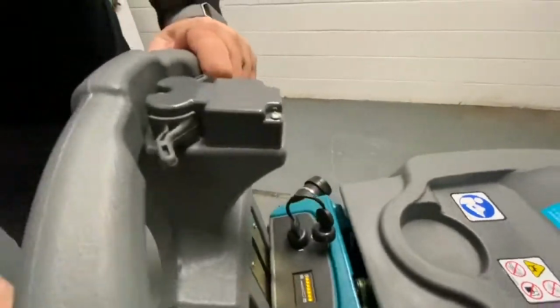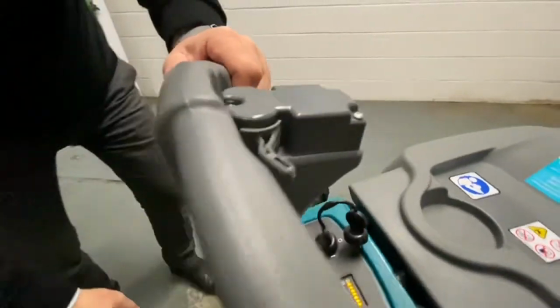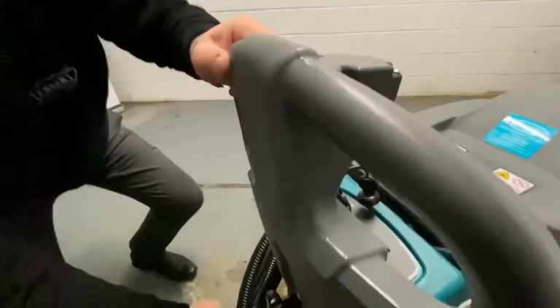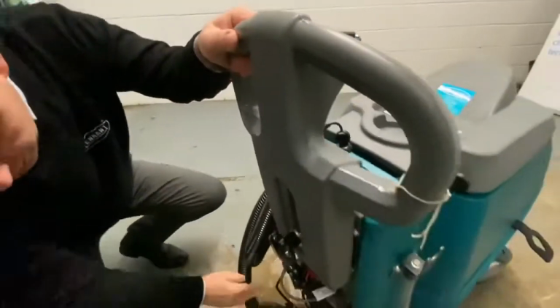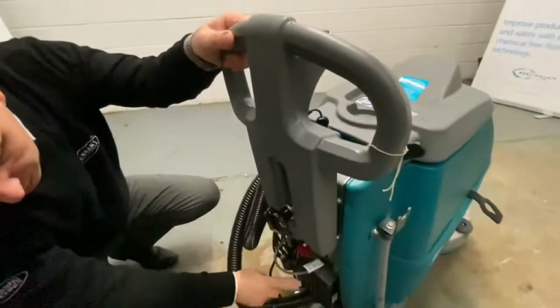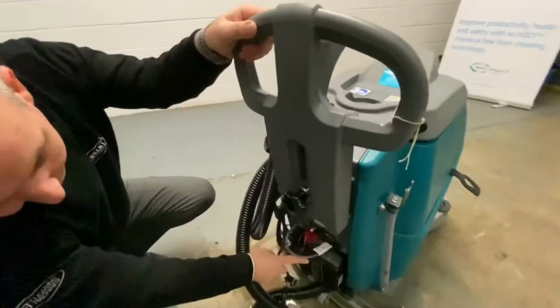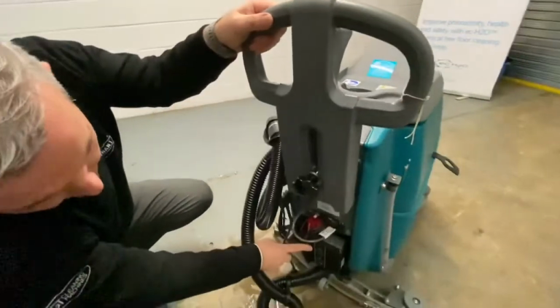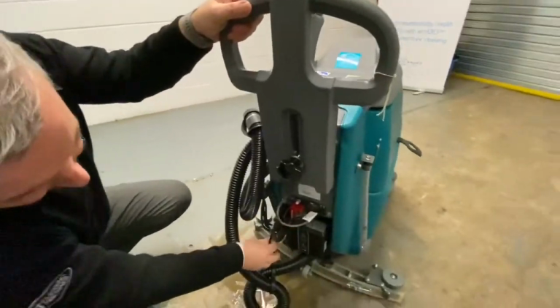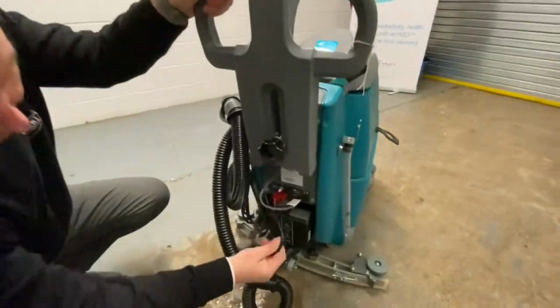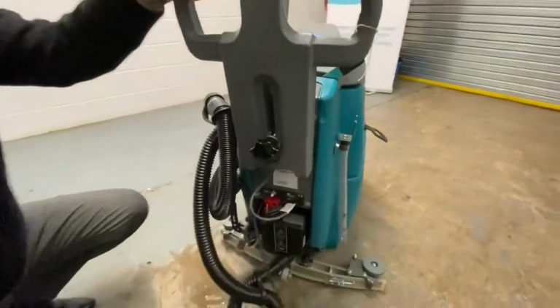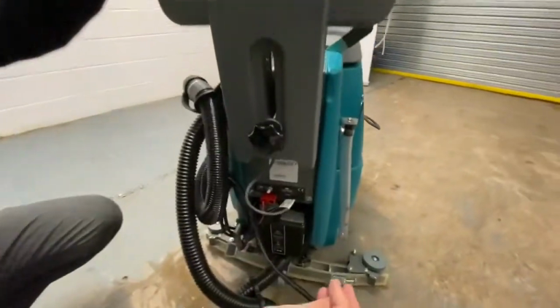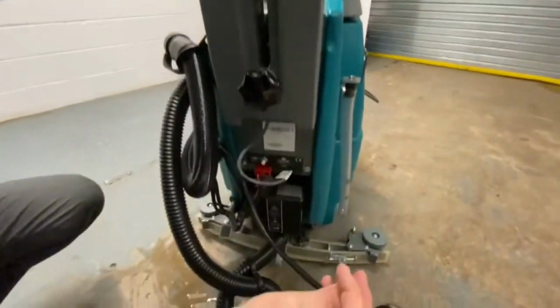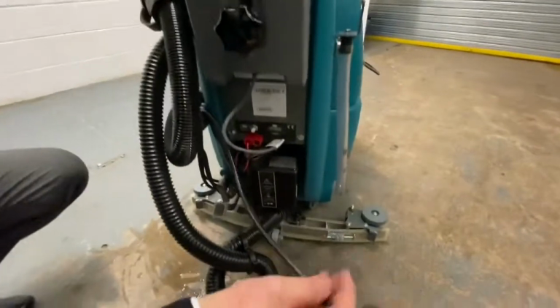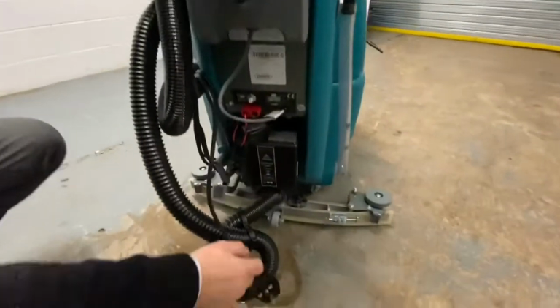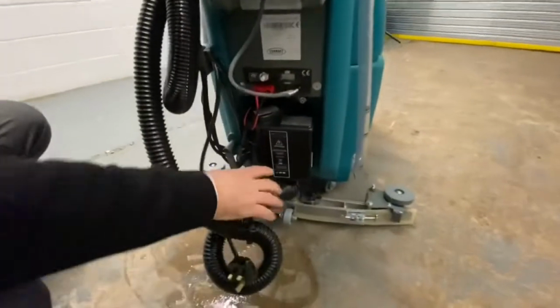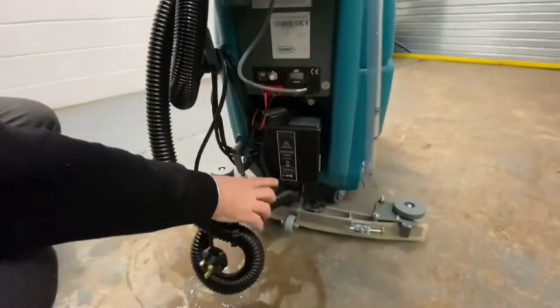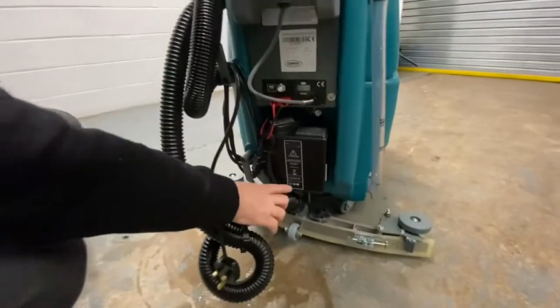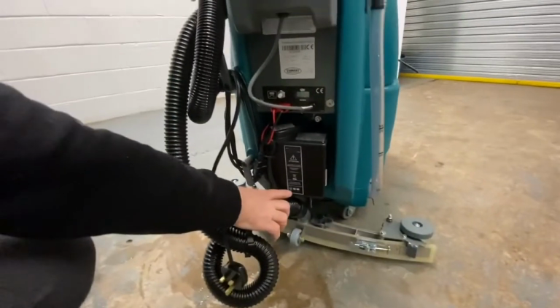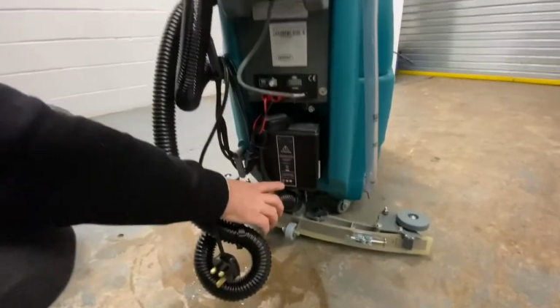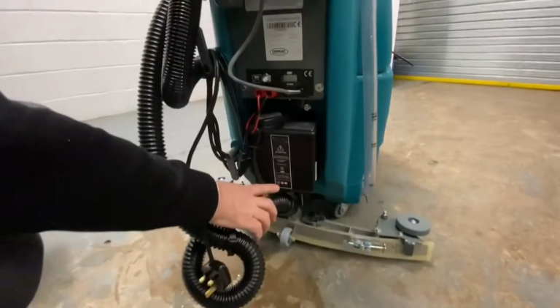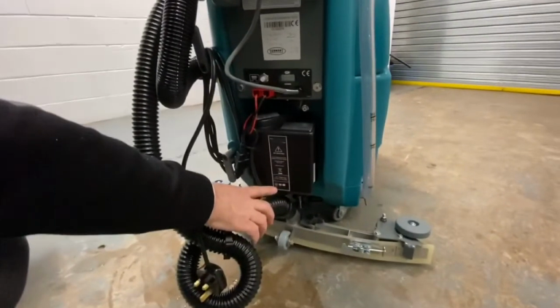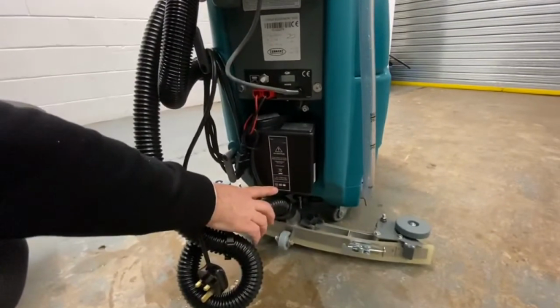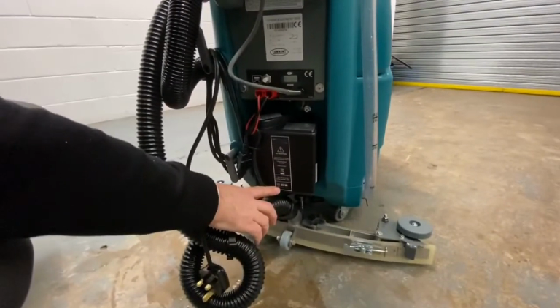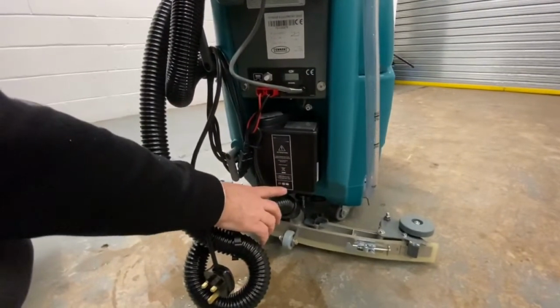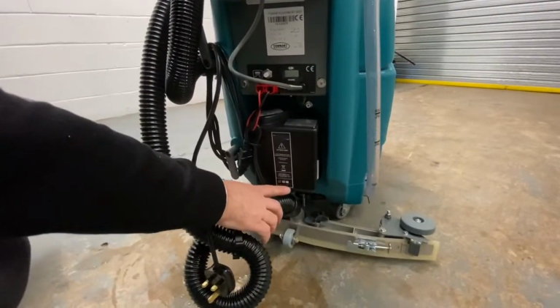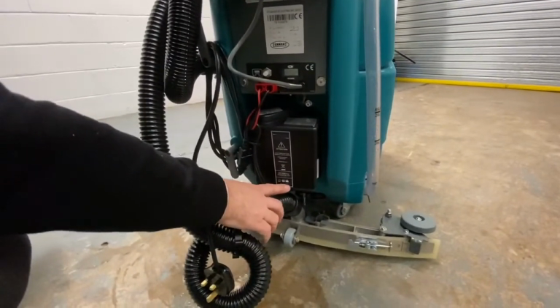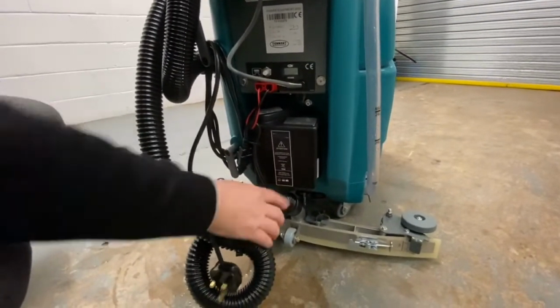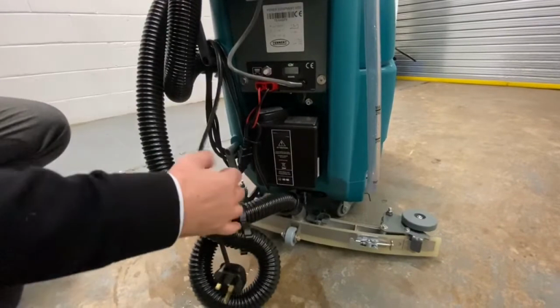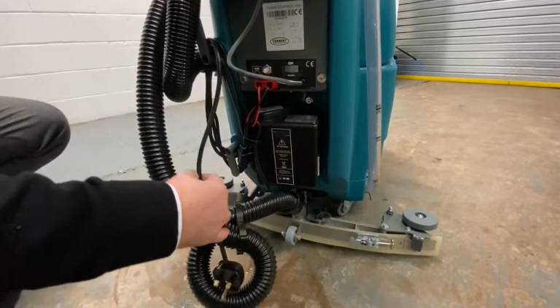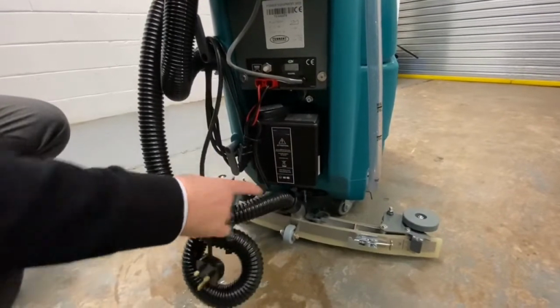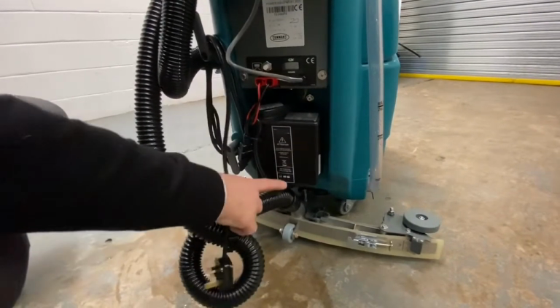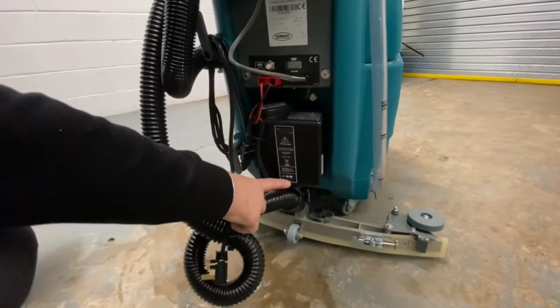Your onboard charger is on the back of the machine here with your cable — you've got a metre and a half of cable. When the charger's on charge it'll go from red, amber to green. Only take it off charge when it's at green.